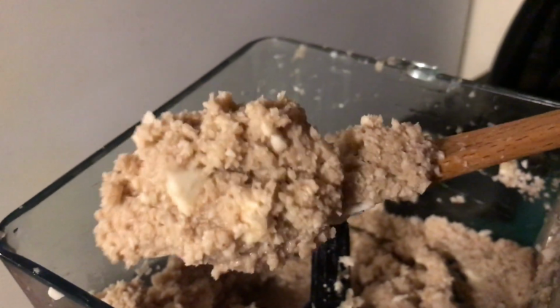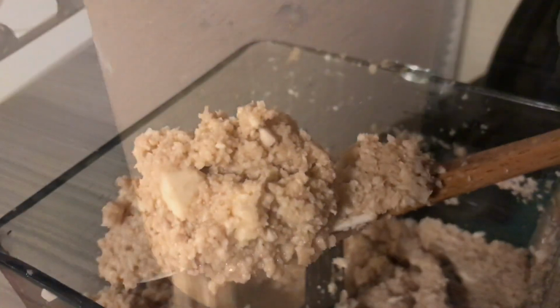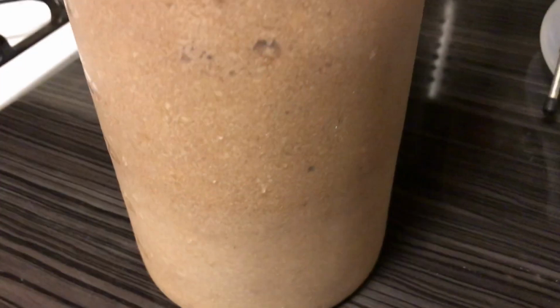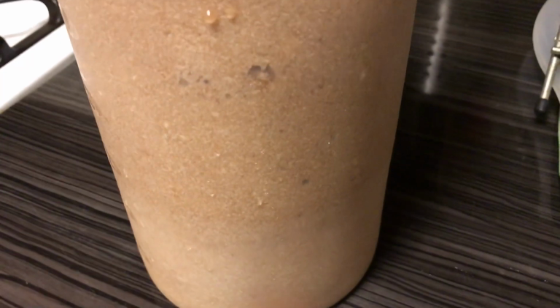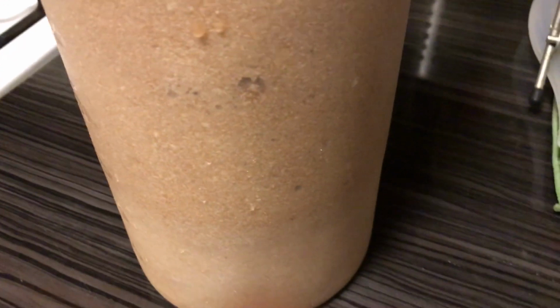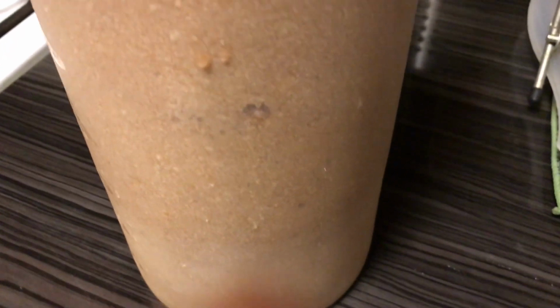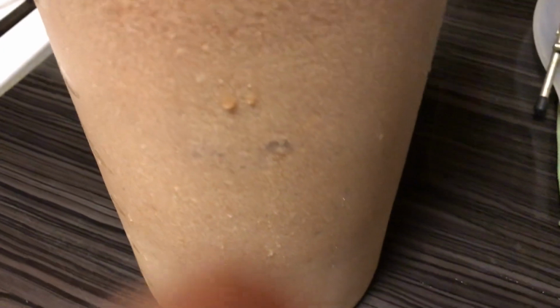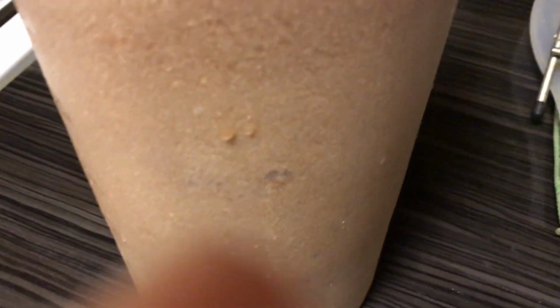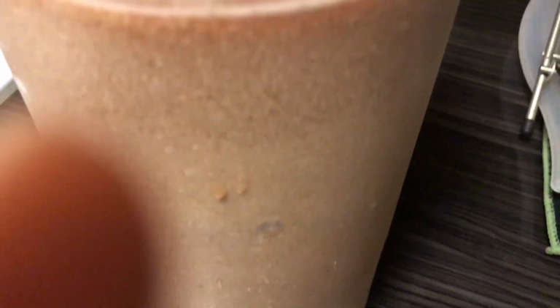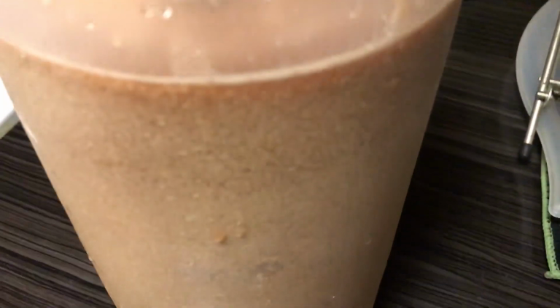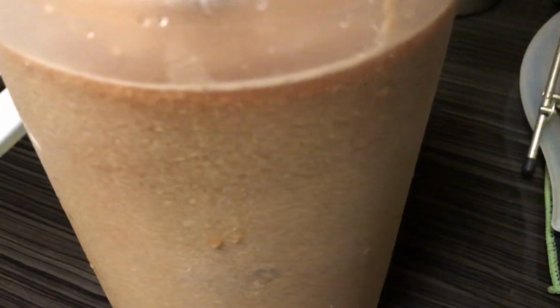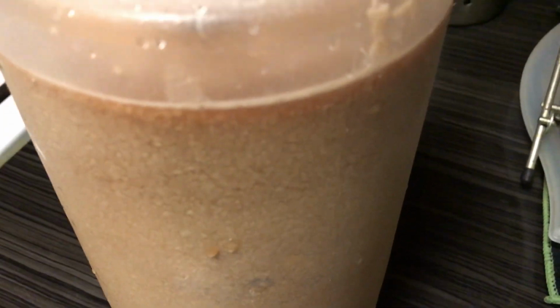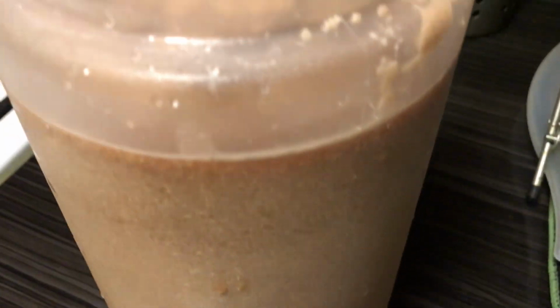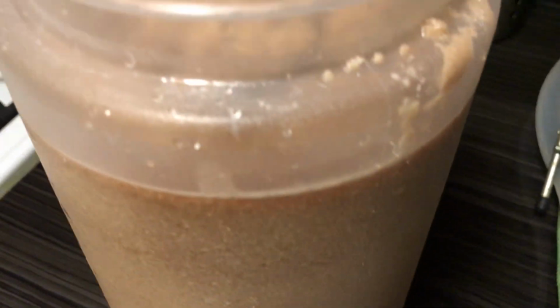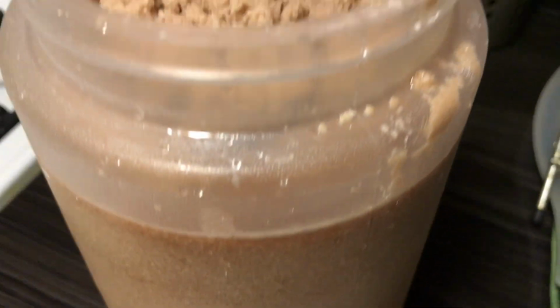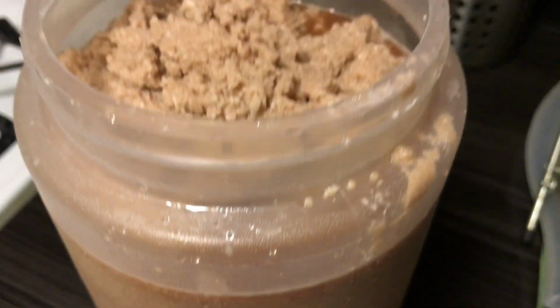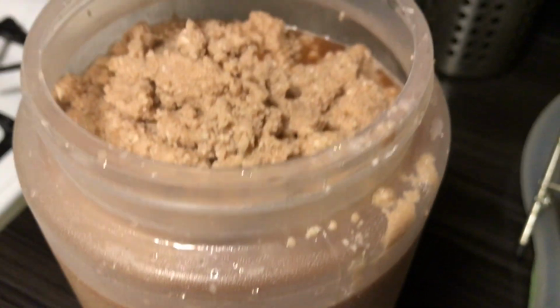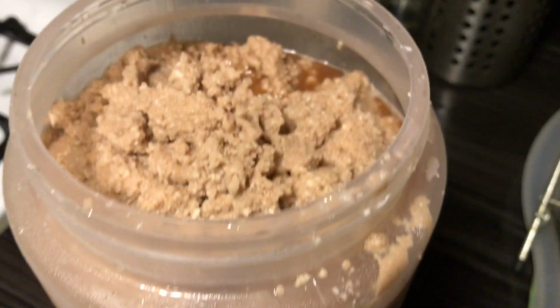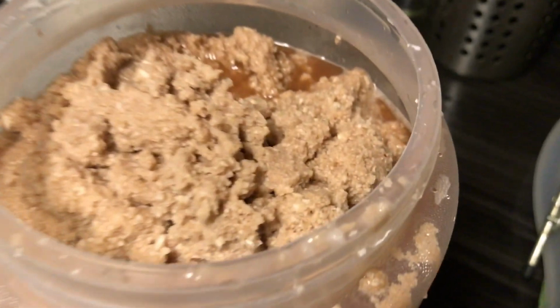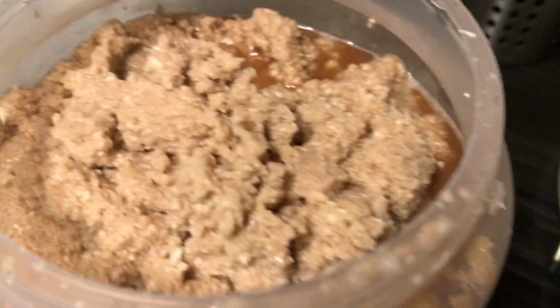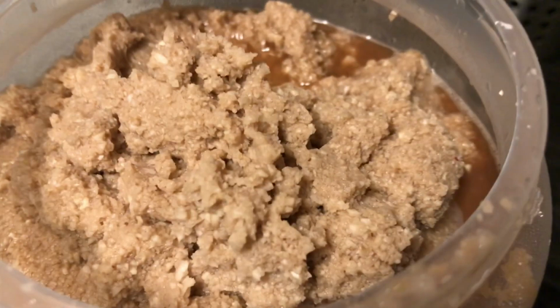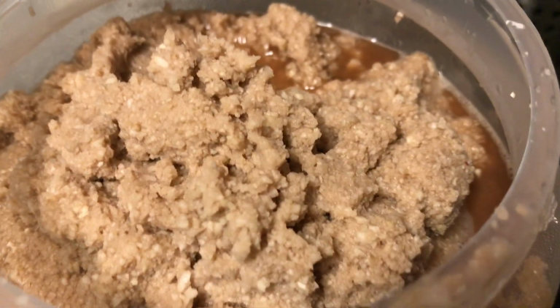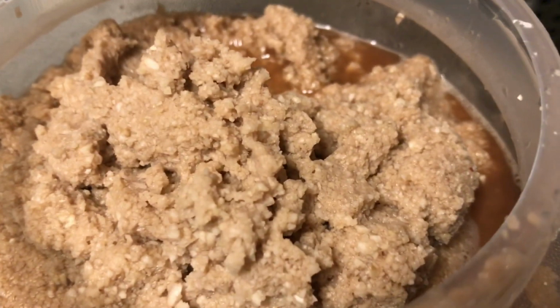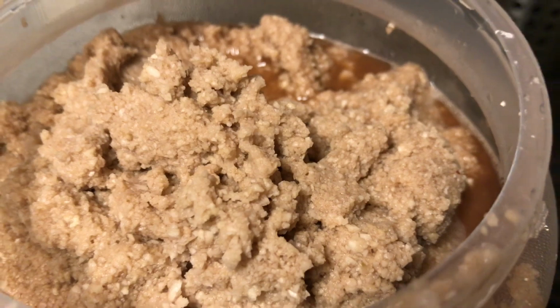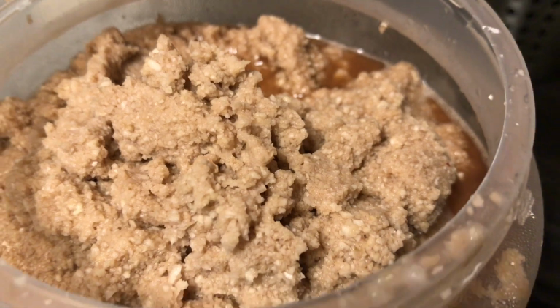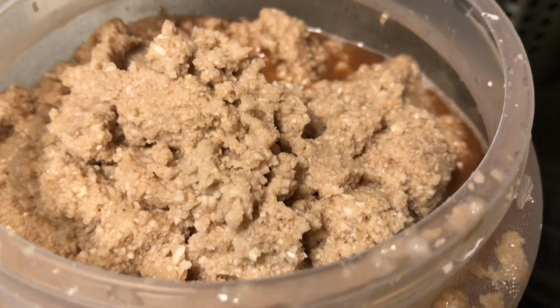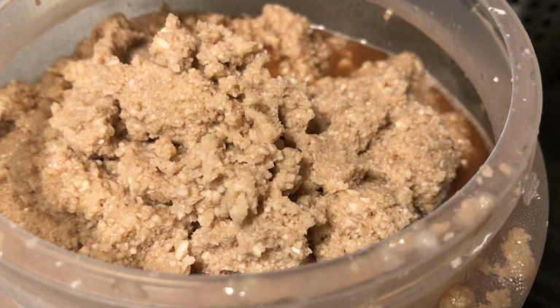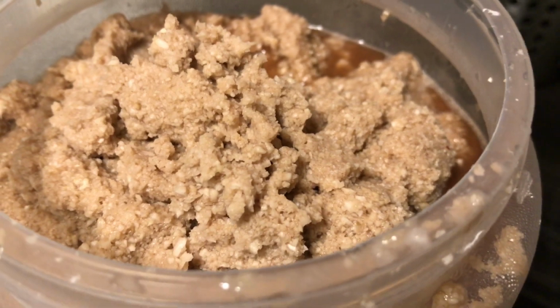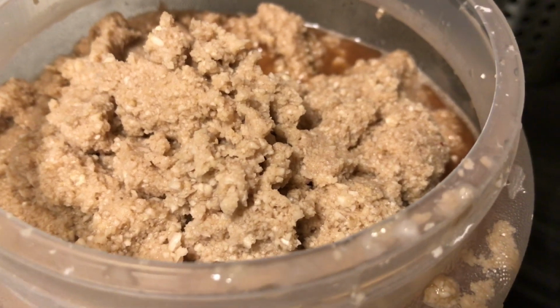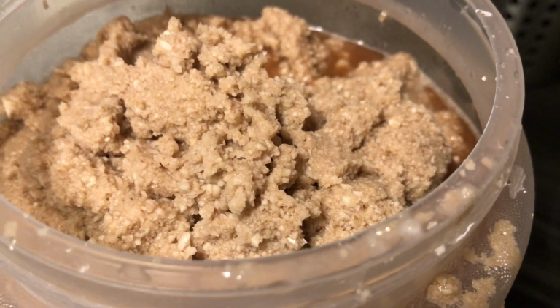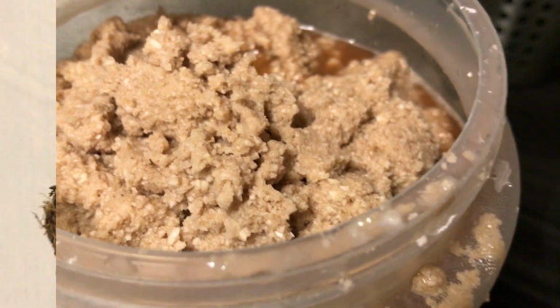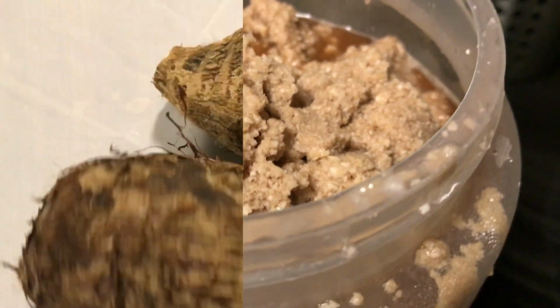Now you're going to have something that looks like that. I stored mine overnight. You can store it for up to a week in the refrigerator until you're ready to use it.